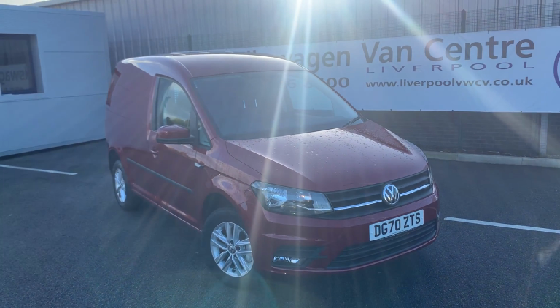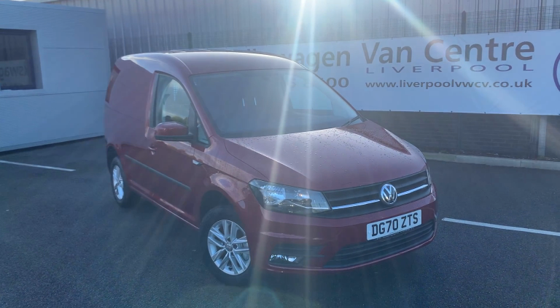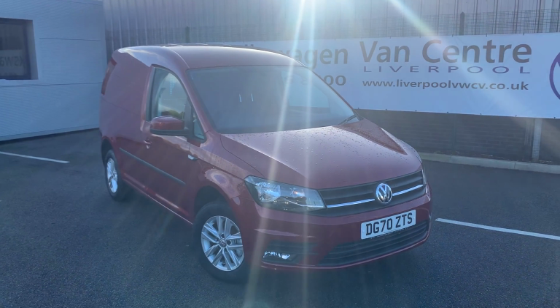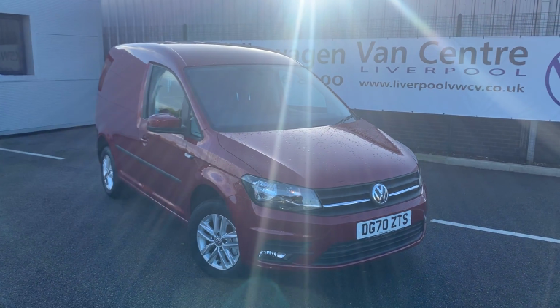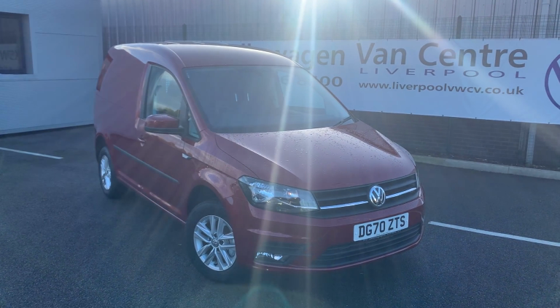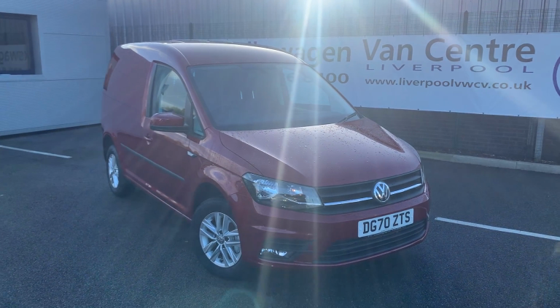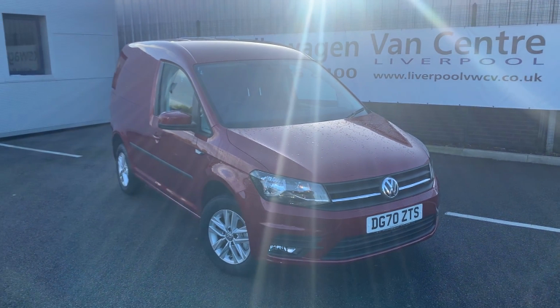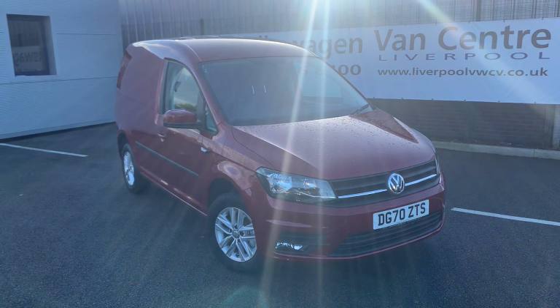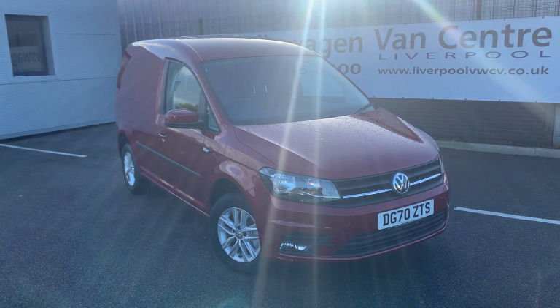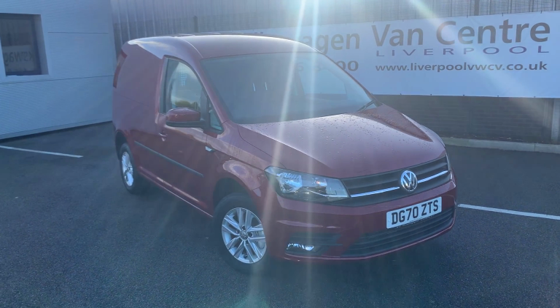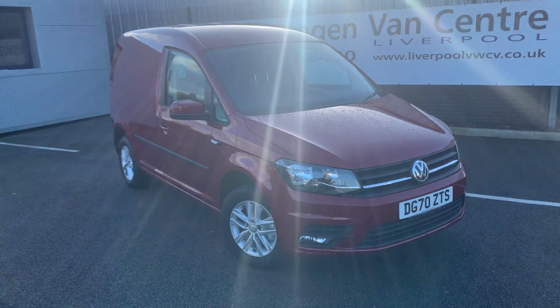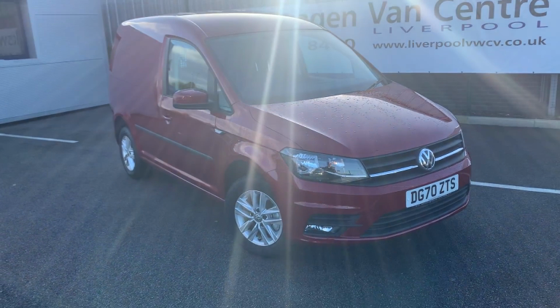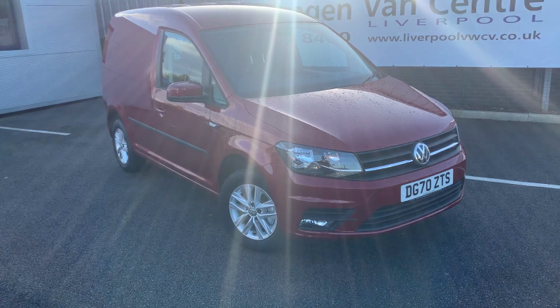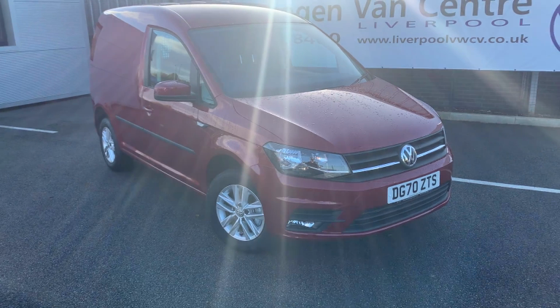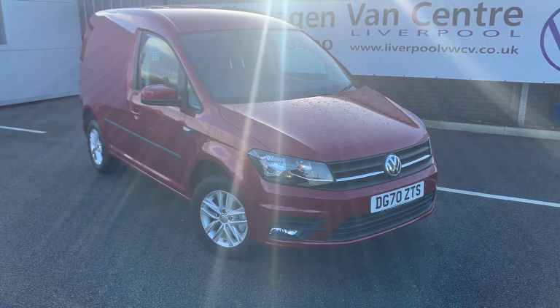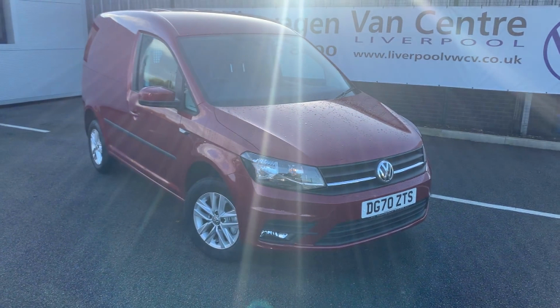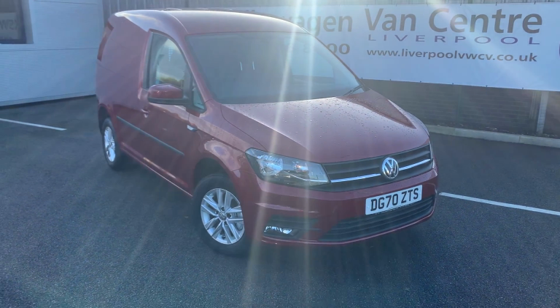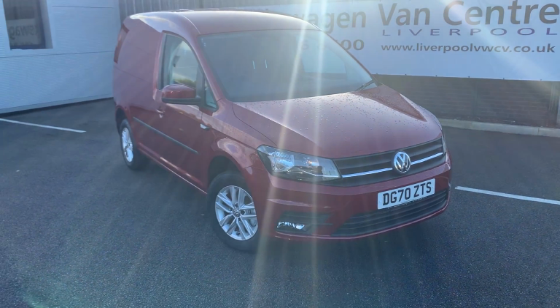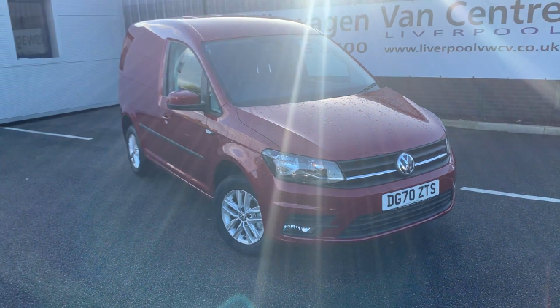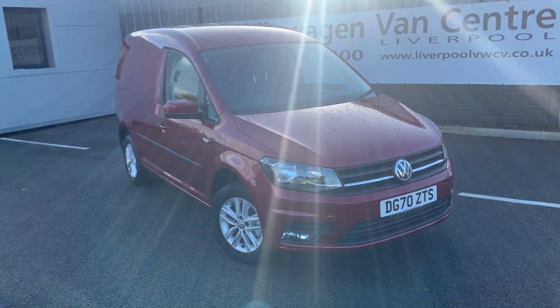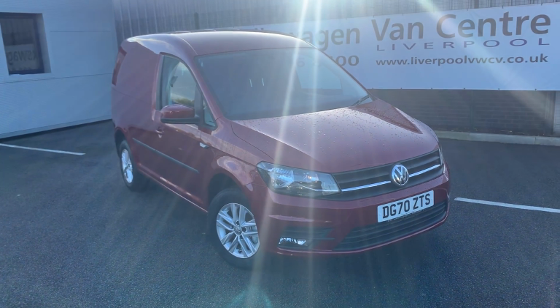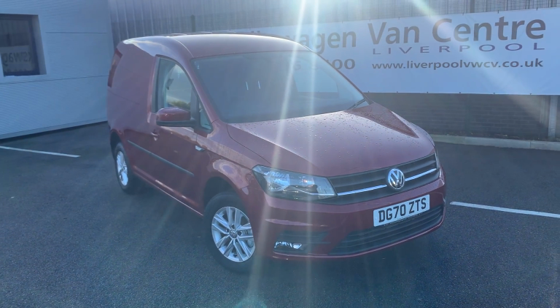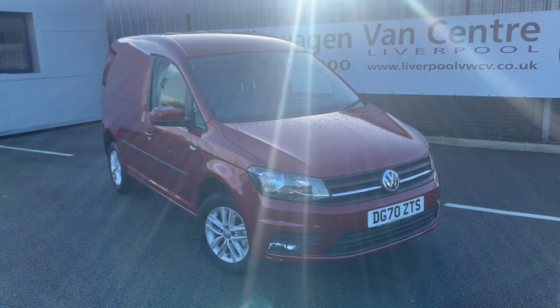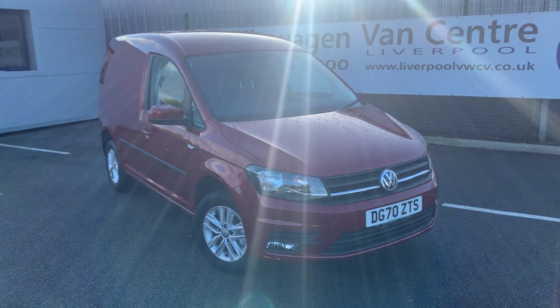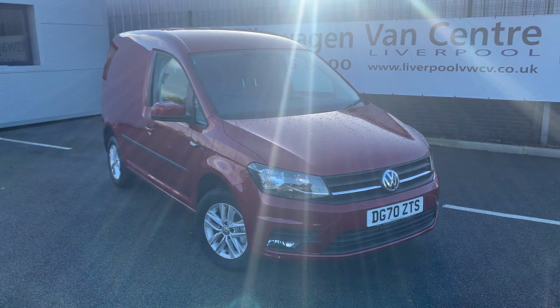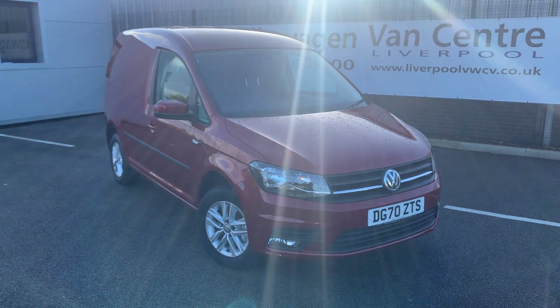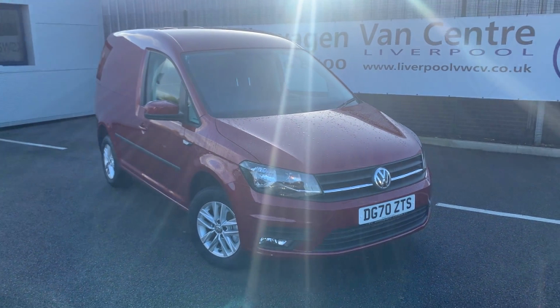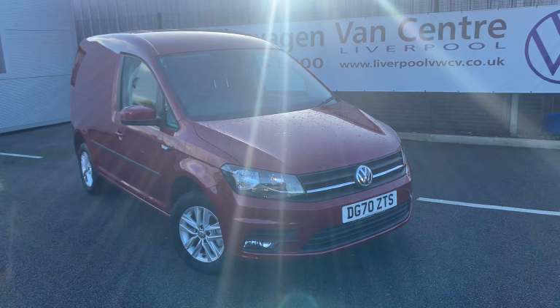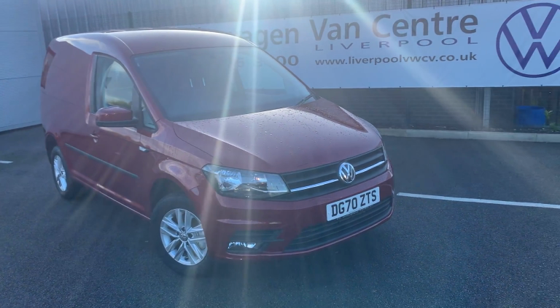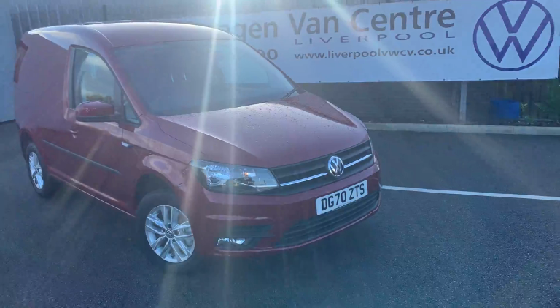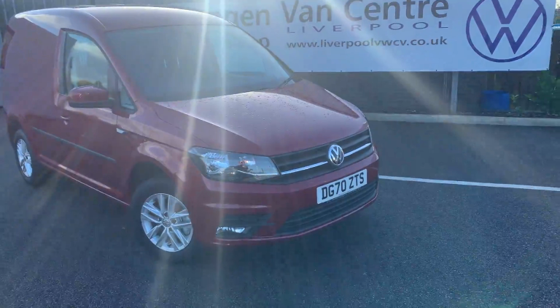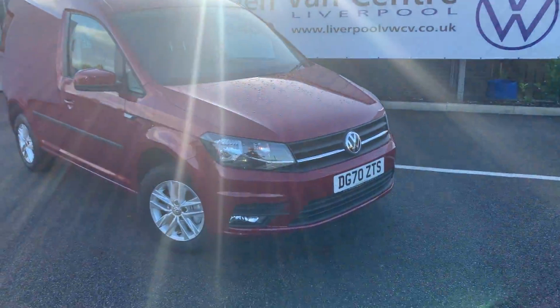Hi everyone, welcome to Liverpool Volkswagen Vans Centre. I'm here today with this Caddy Panel Van Highline. As you can see, this vehicle is finished in Fortana Red, so let's take a look around the vehicle.